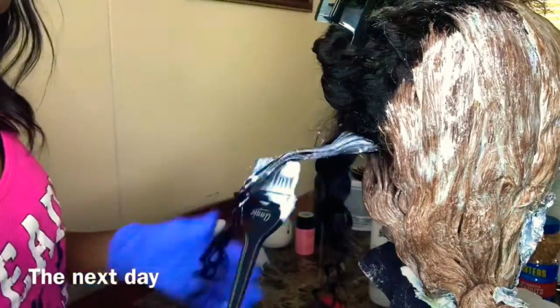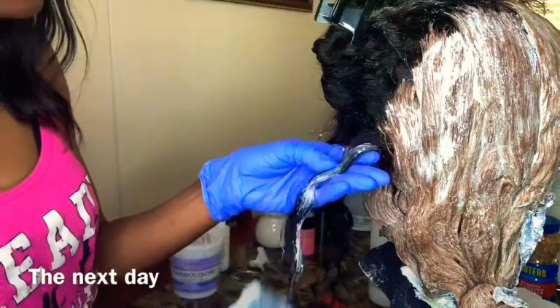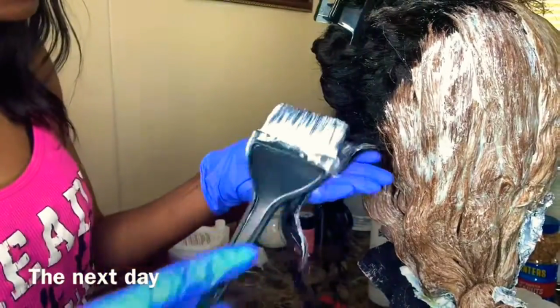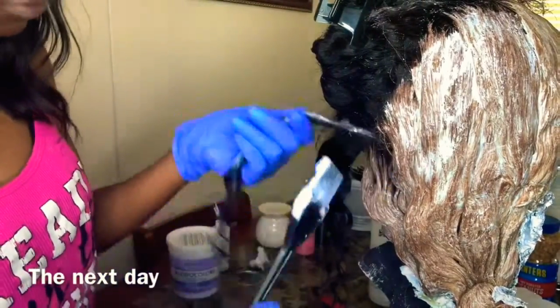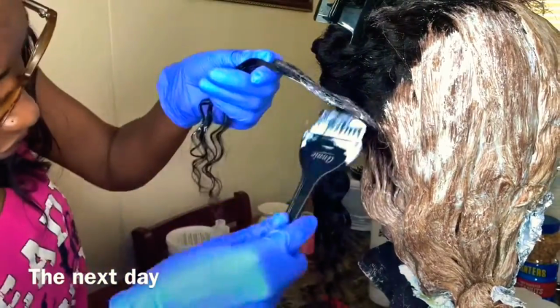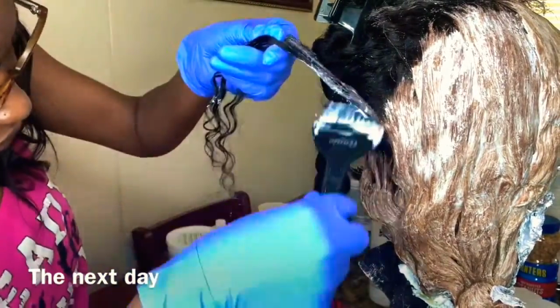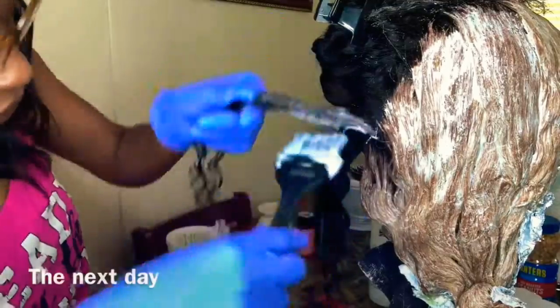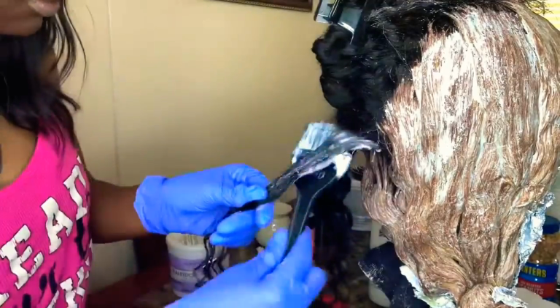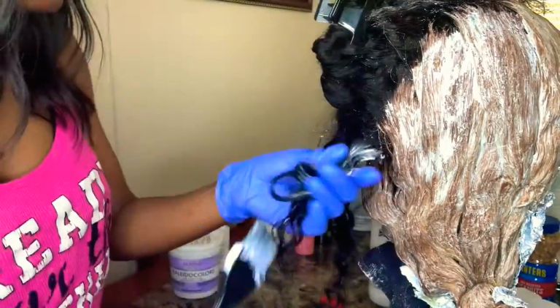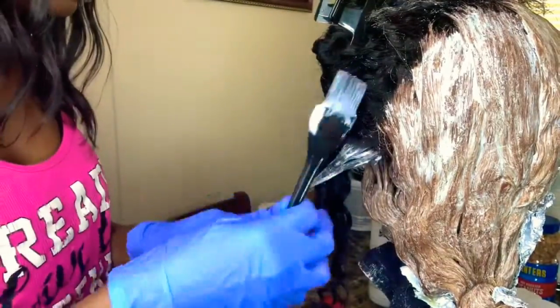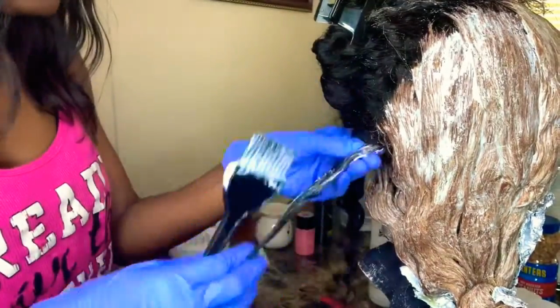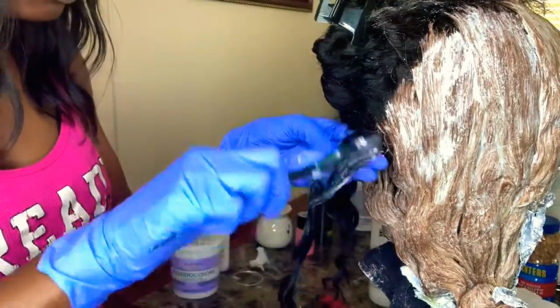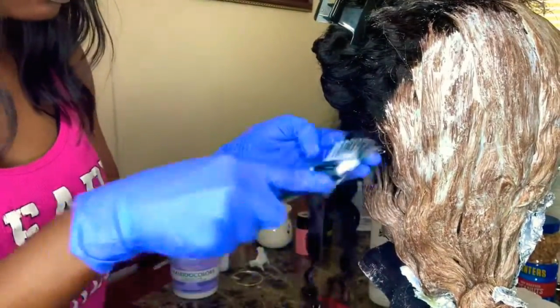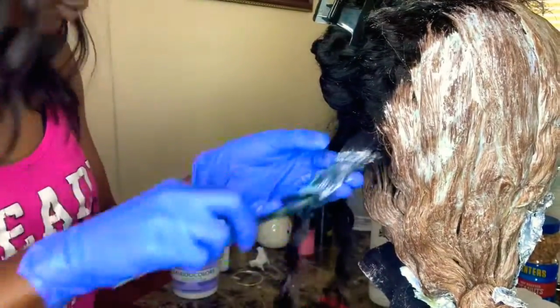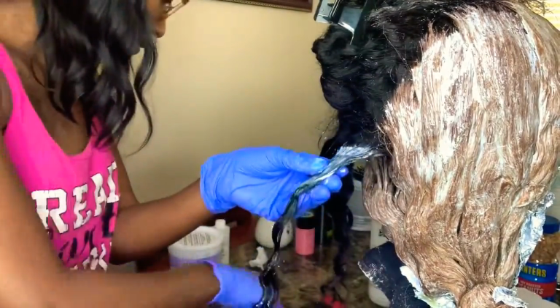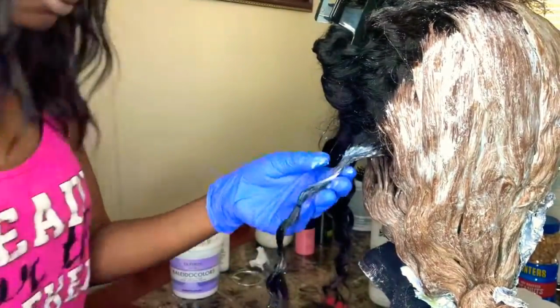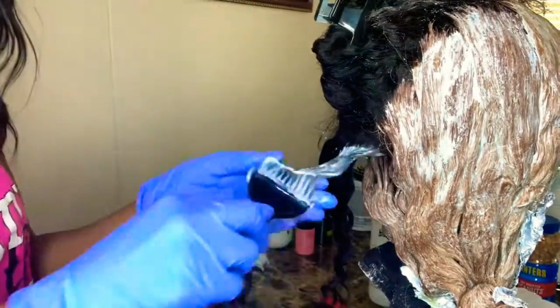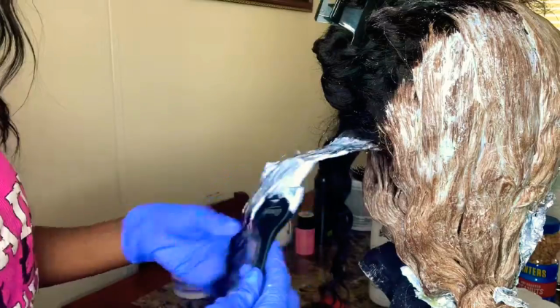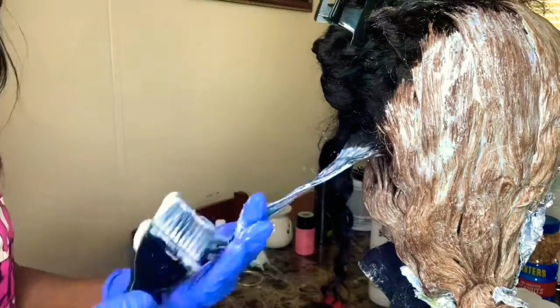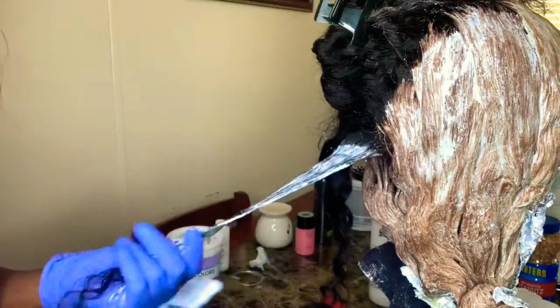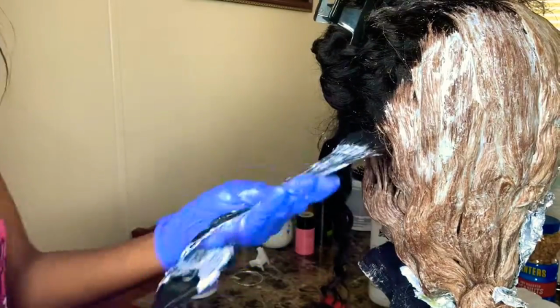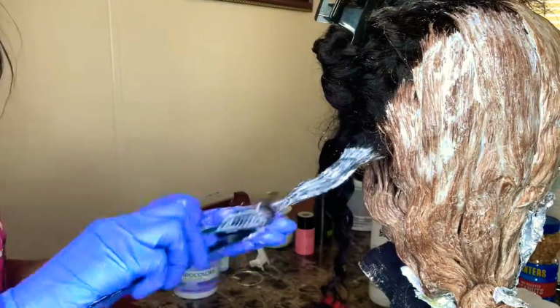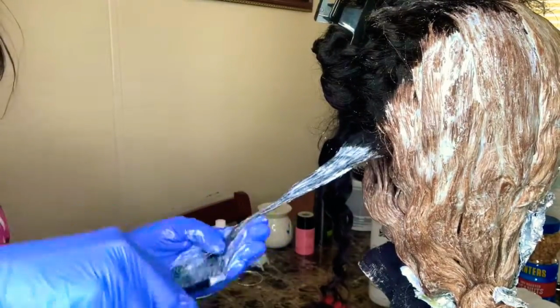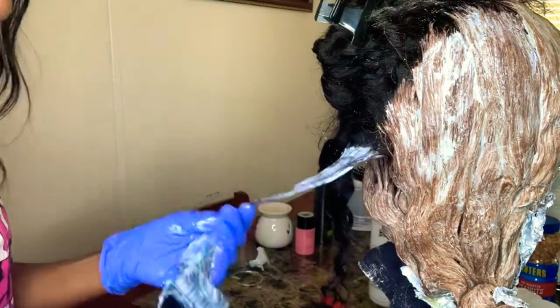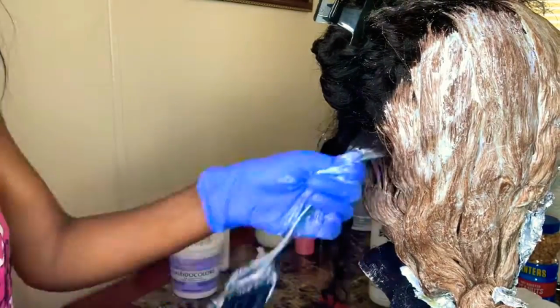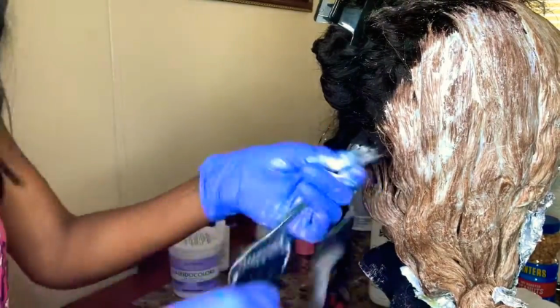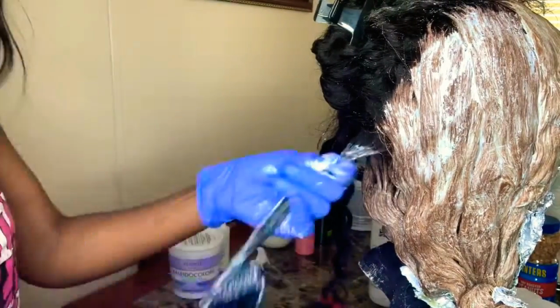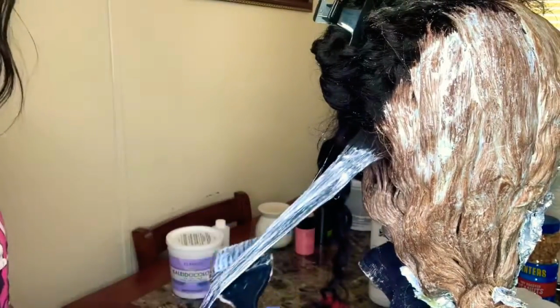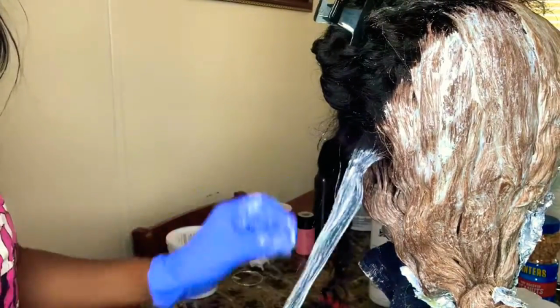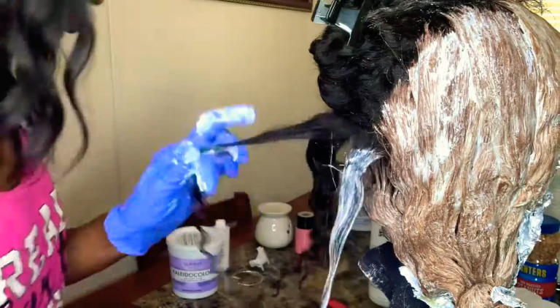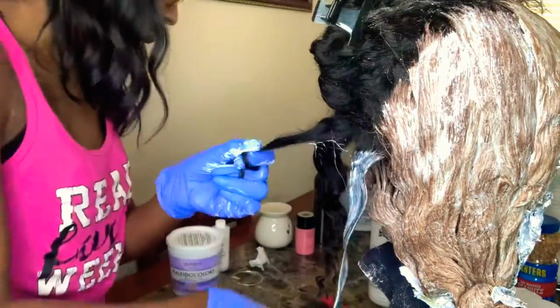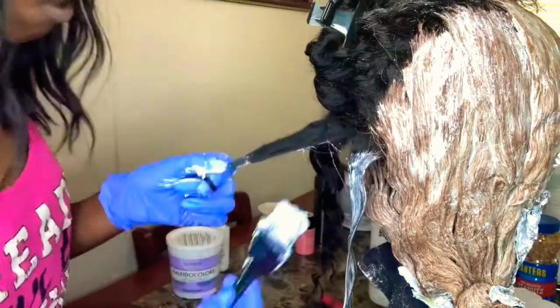This took two days for me because I ran out of developer. So I waited till the next day, went out and purchased some more developer, and got started on this wig again.